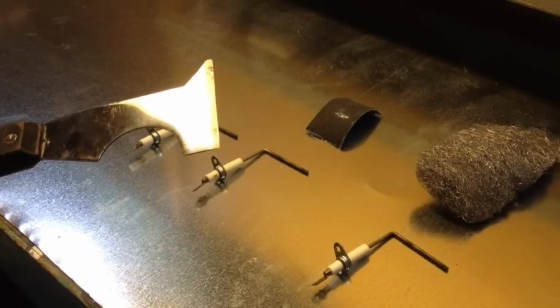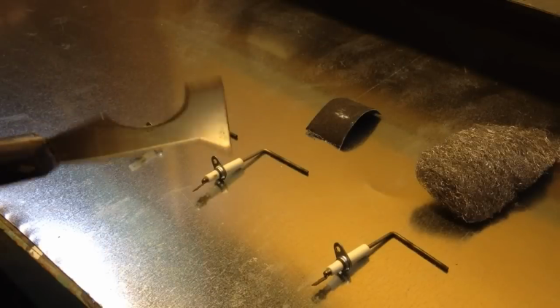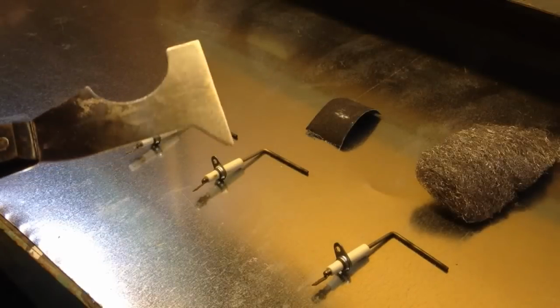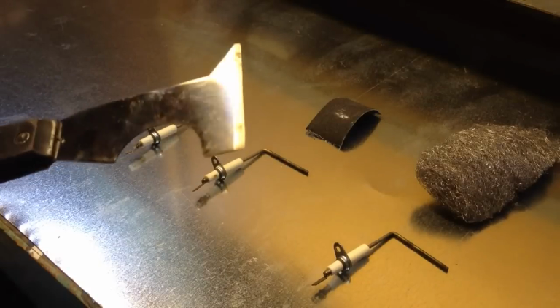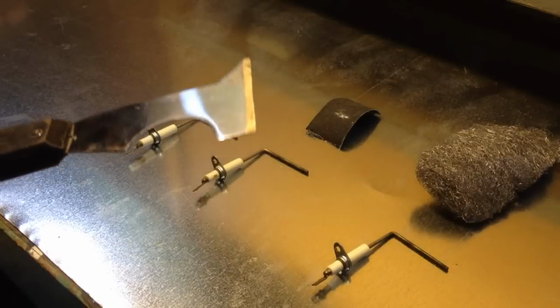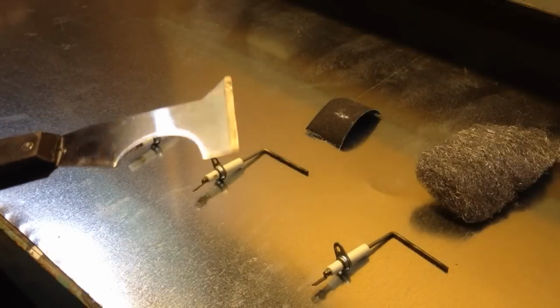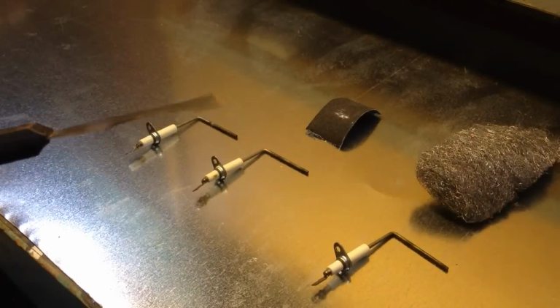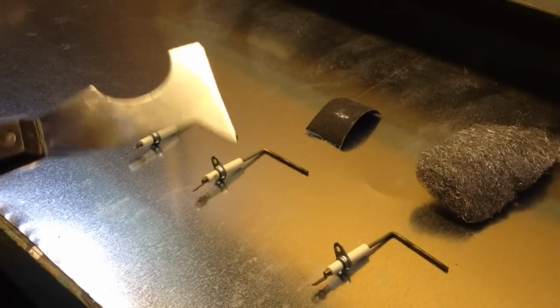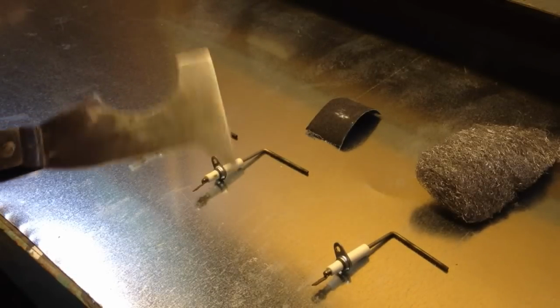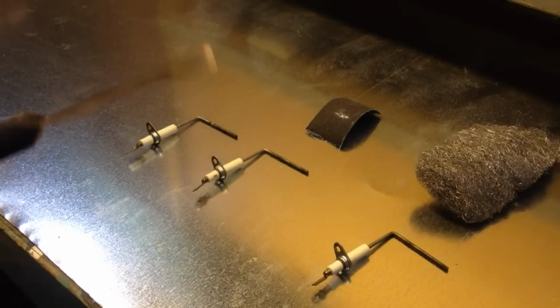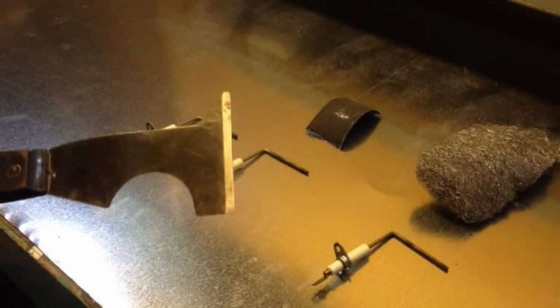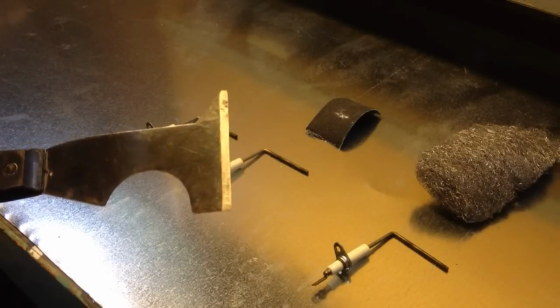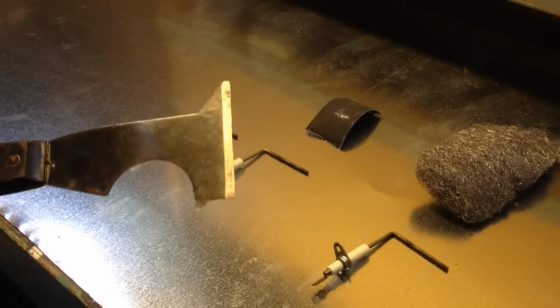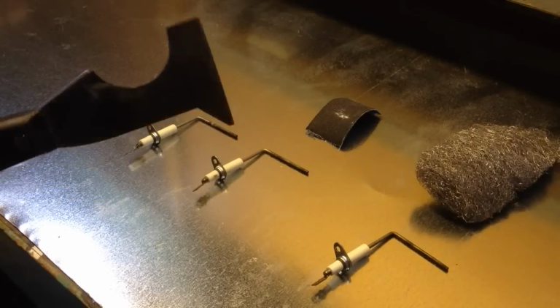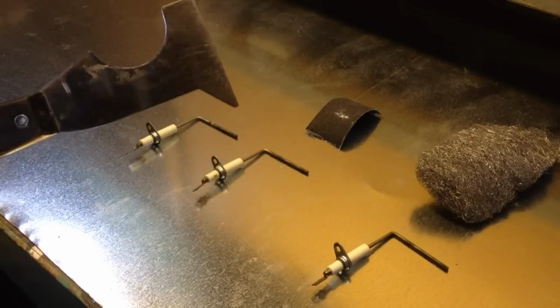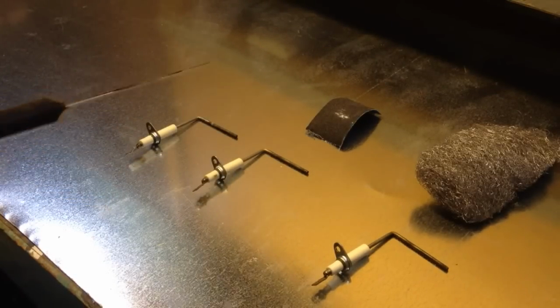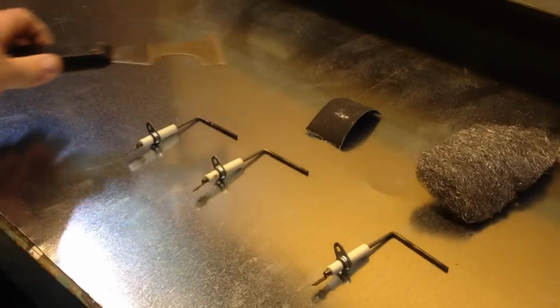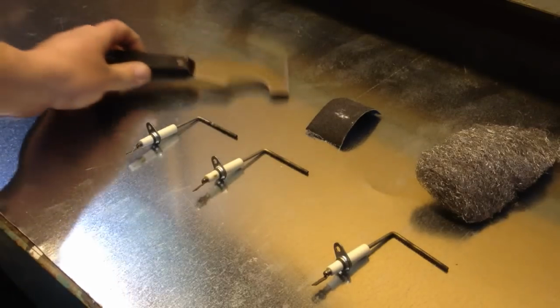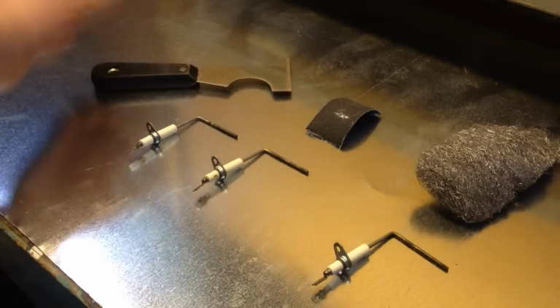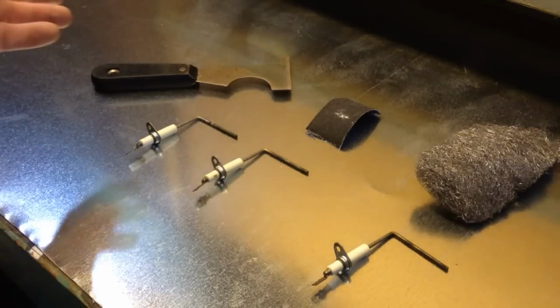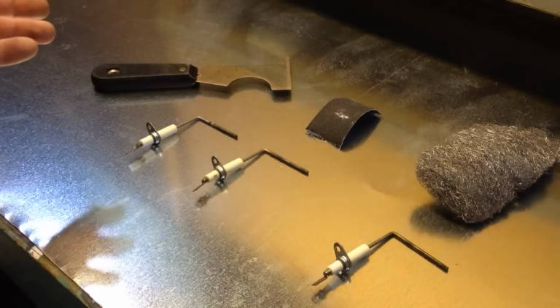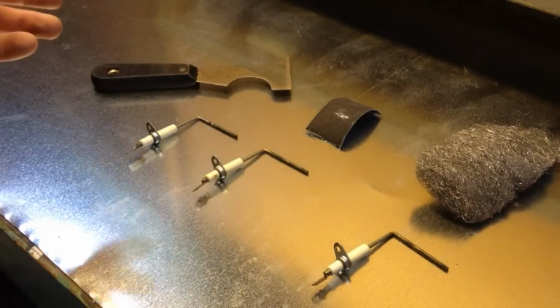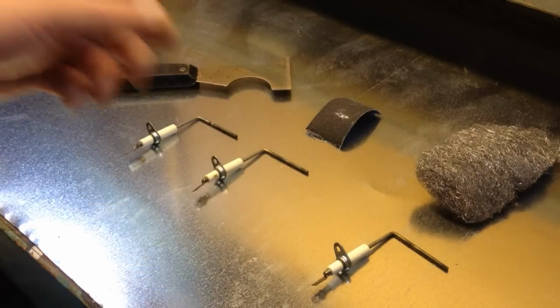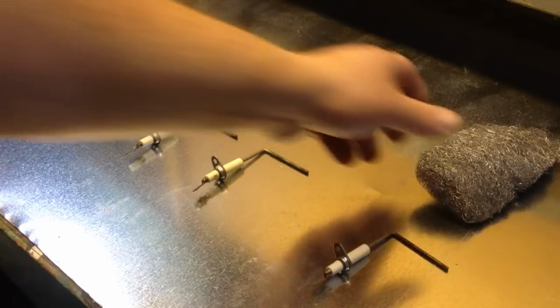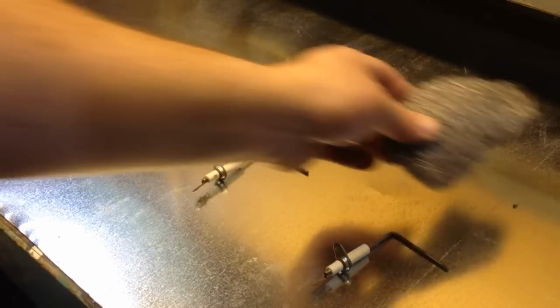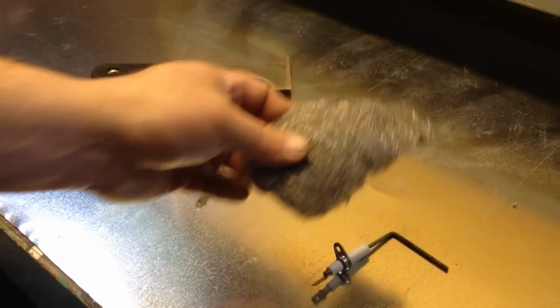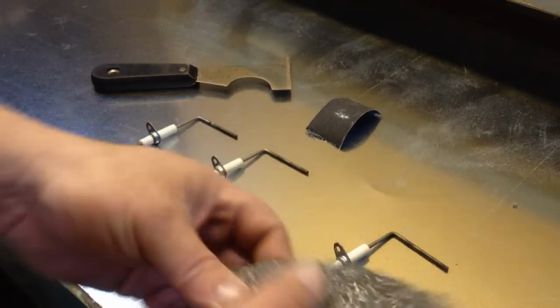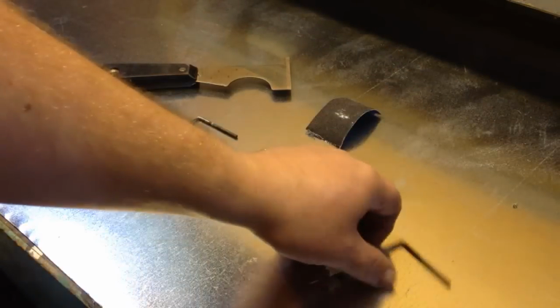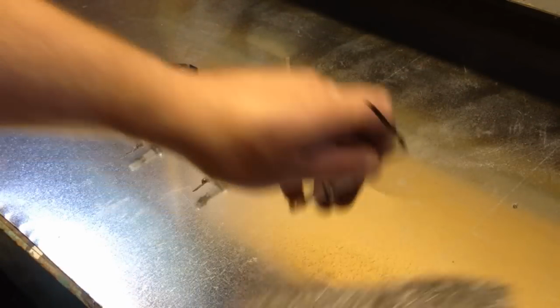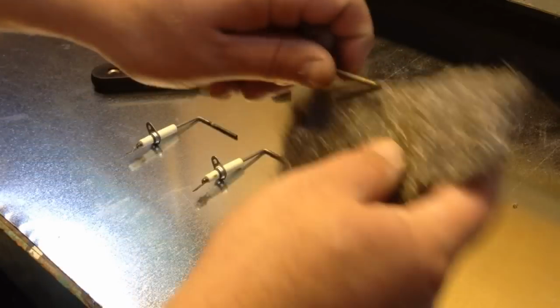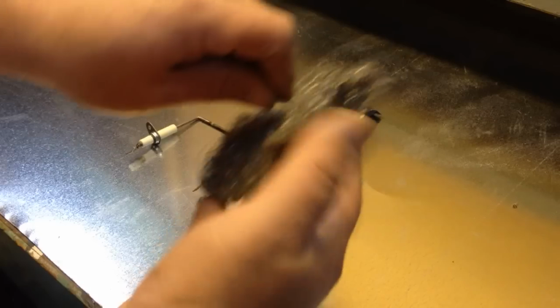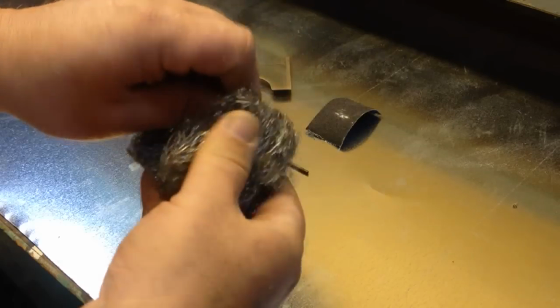The last method is just a scraper. You can use a putty knife — this is a six-in-one, or whatever they call these things, like a painting tool. You can use any one of these.